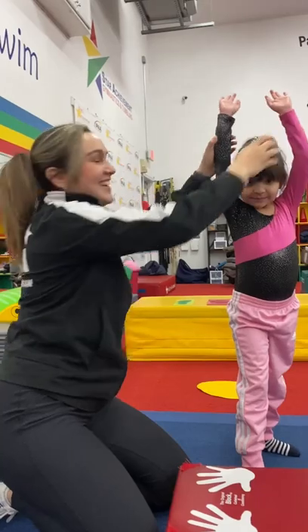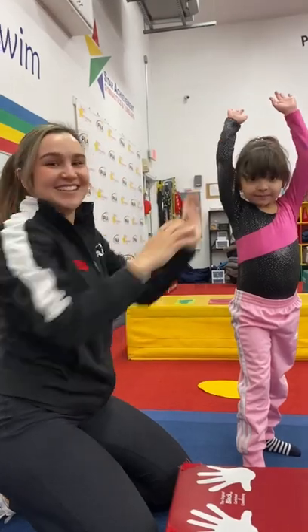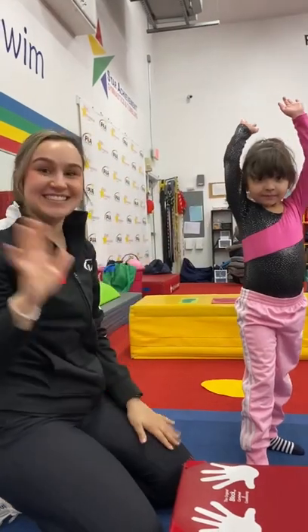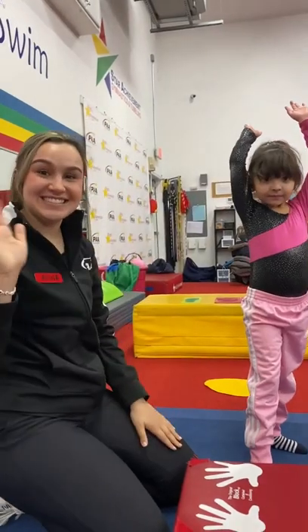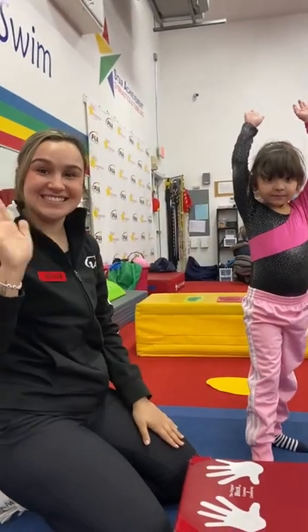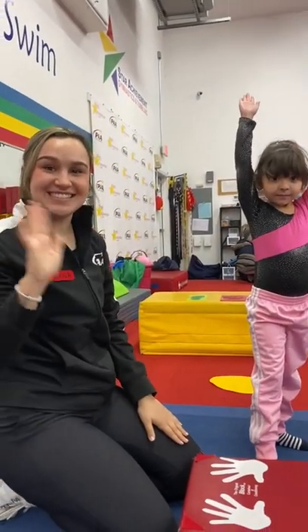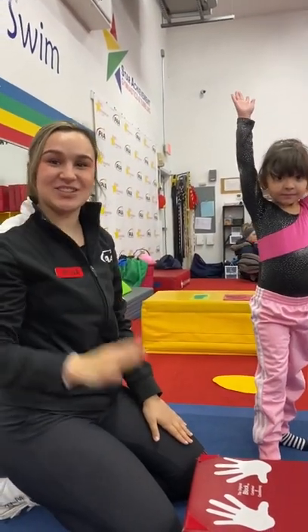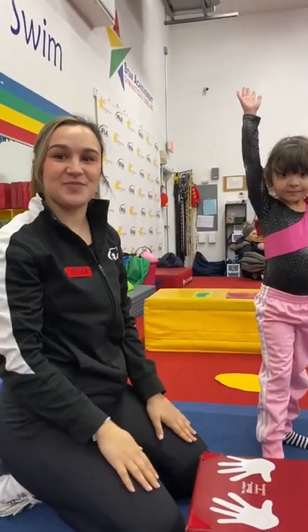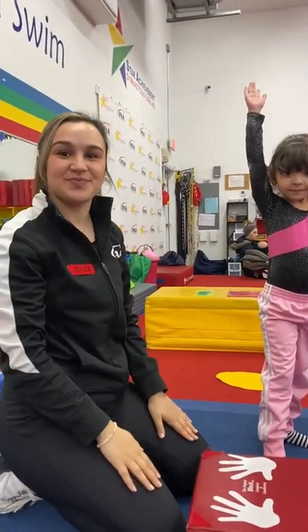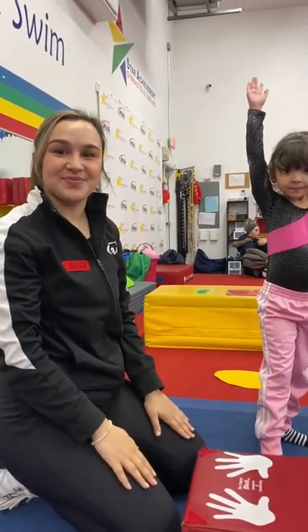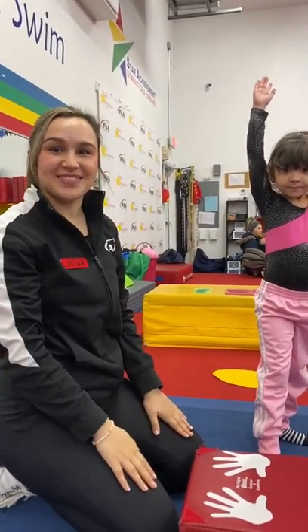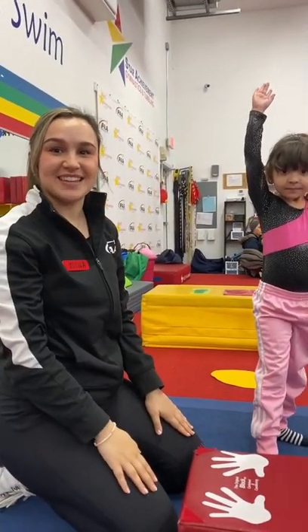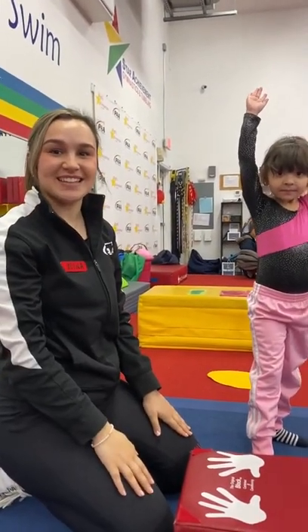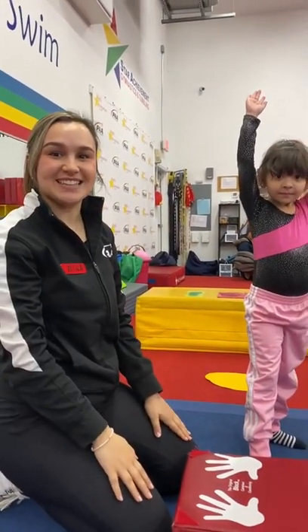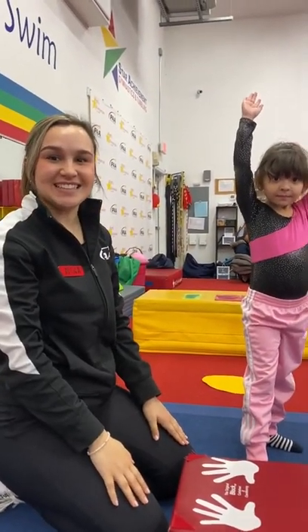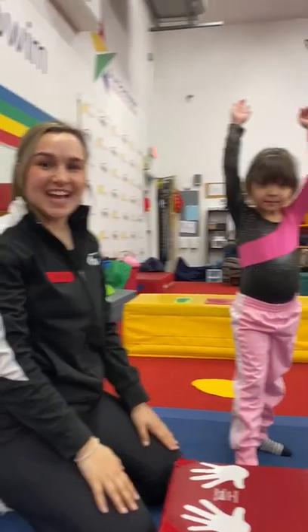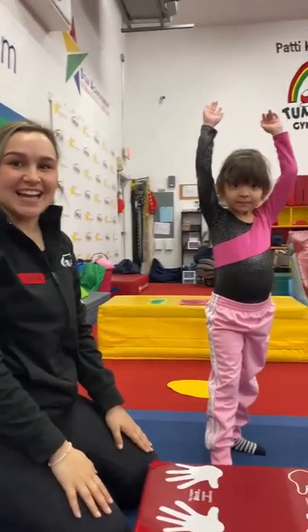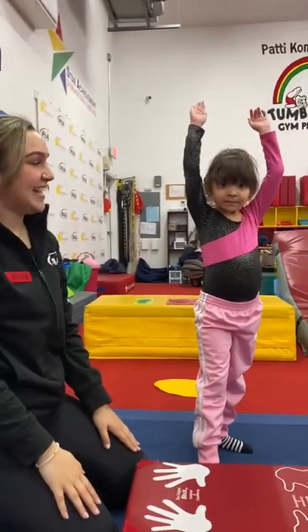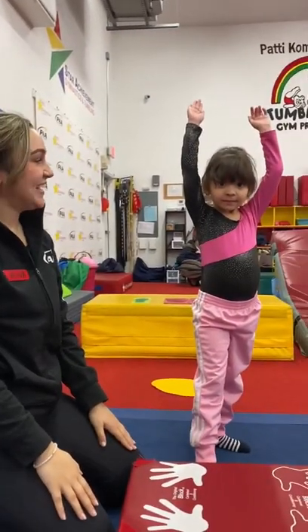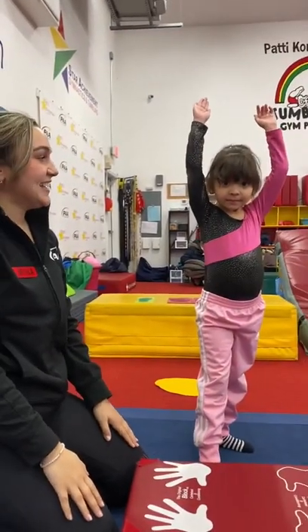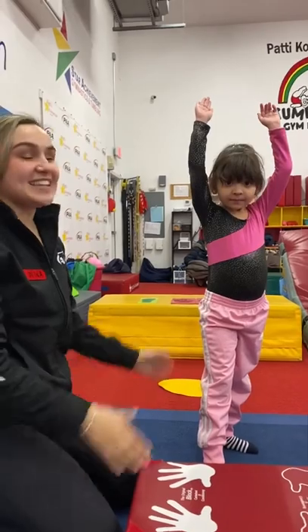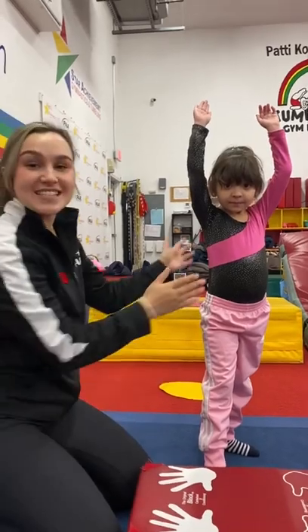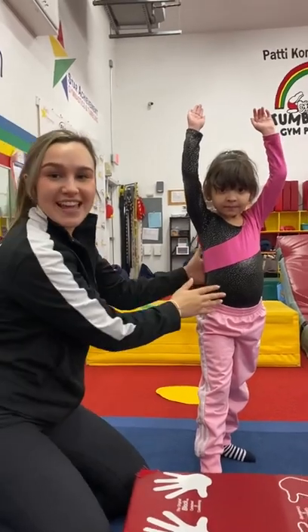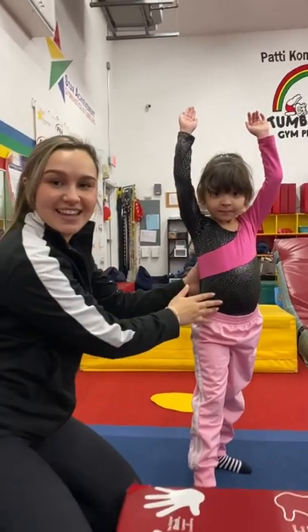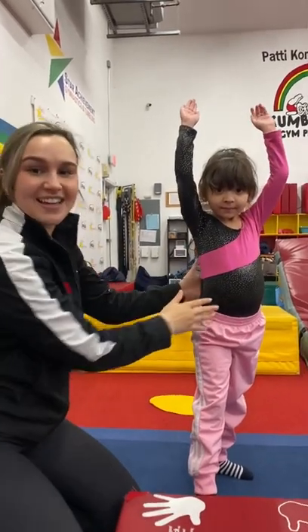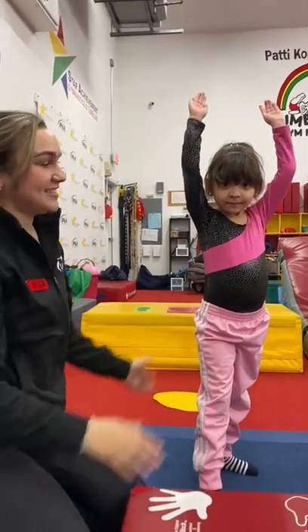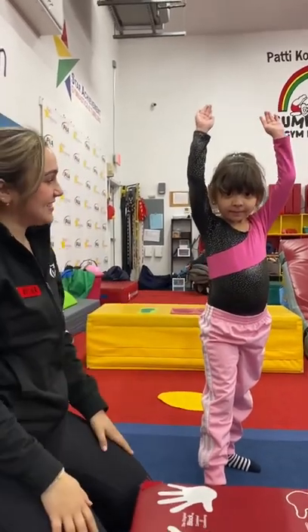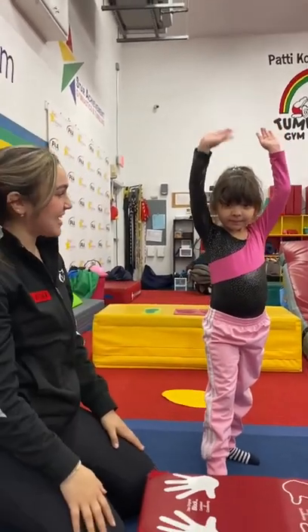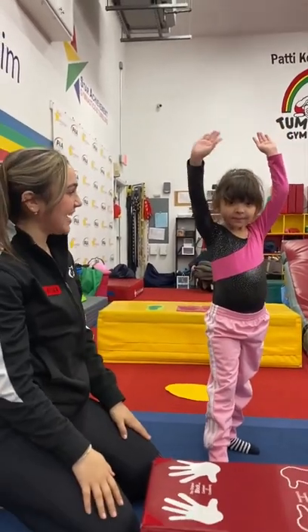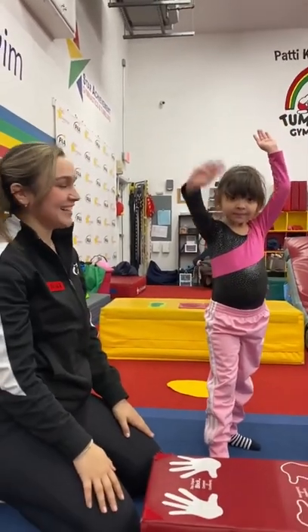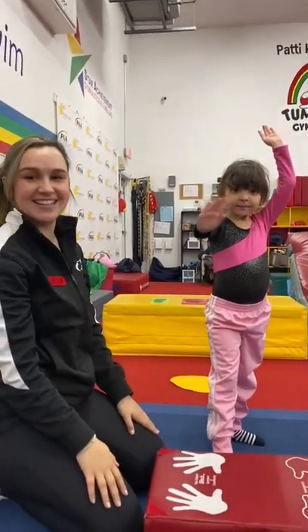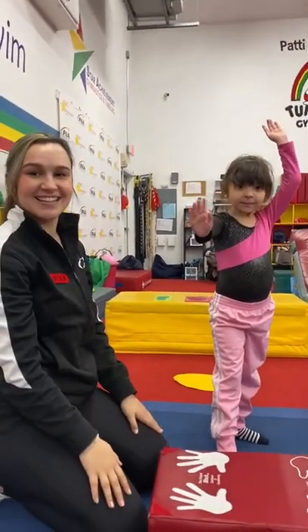We're here at Patty's All-American. We're with Ms. Nina, one of our preschool teachers. And who do we have here with us? This is Layla. Hi, Layla. Hi, sweetheart.